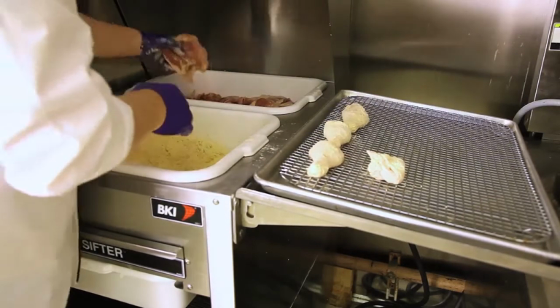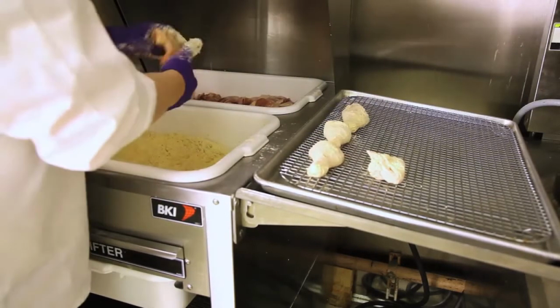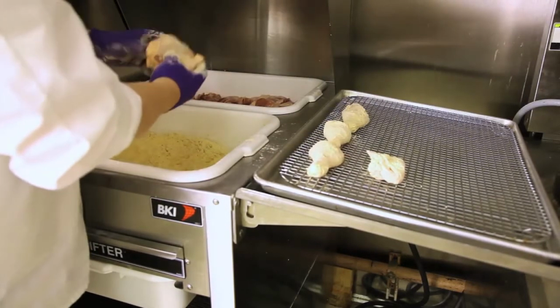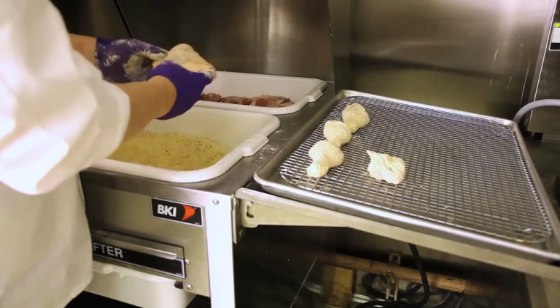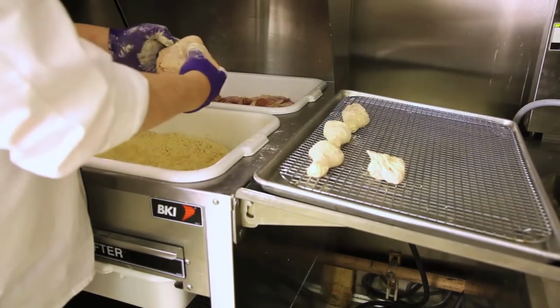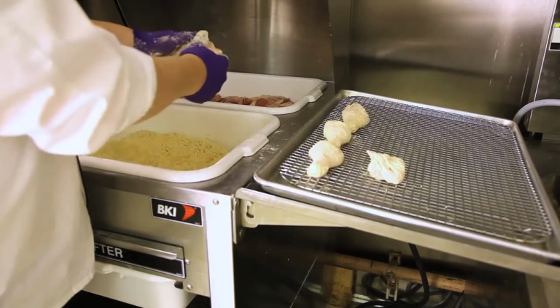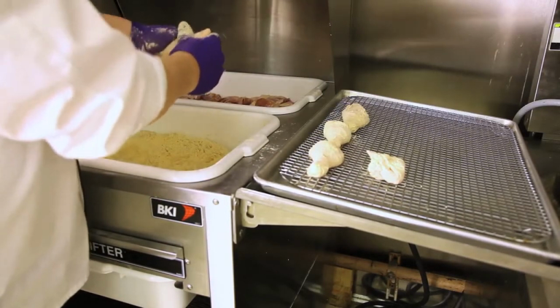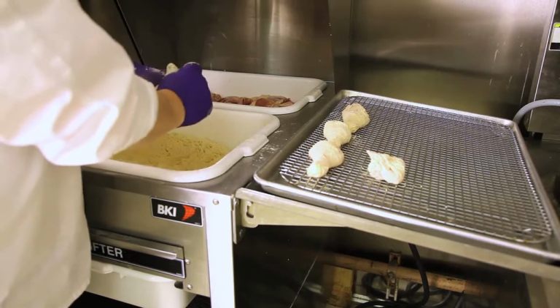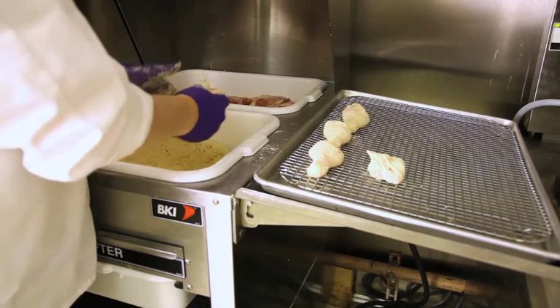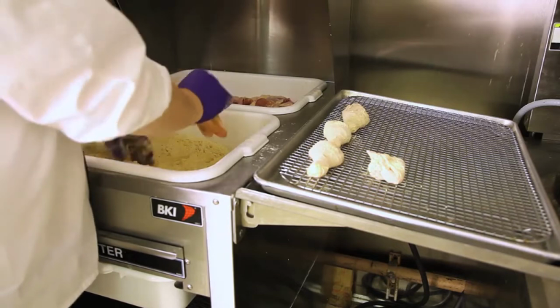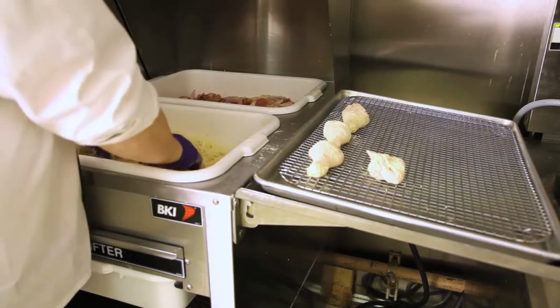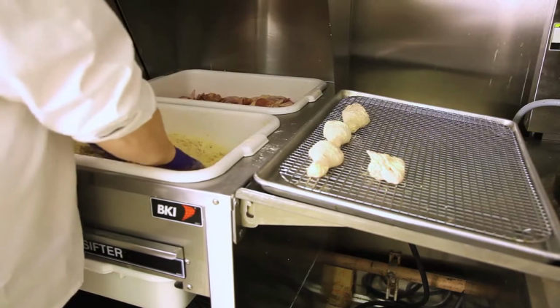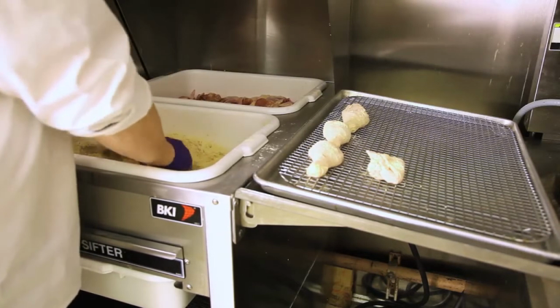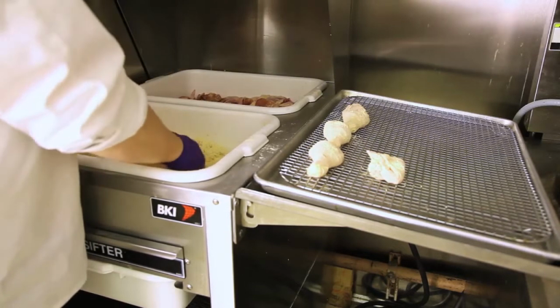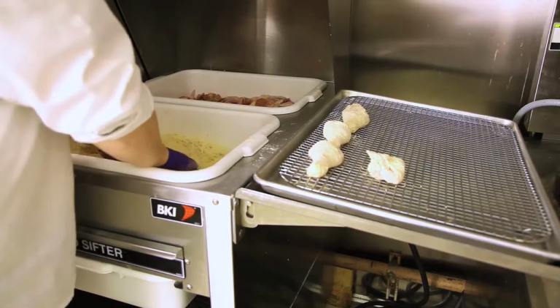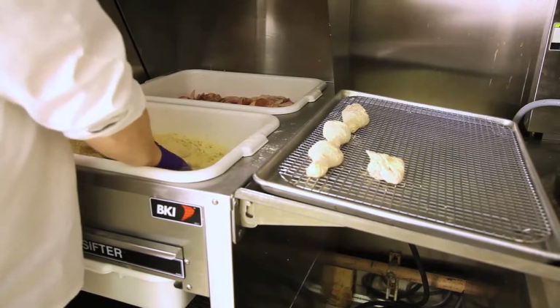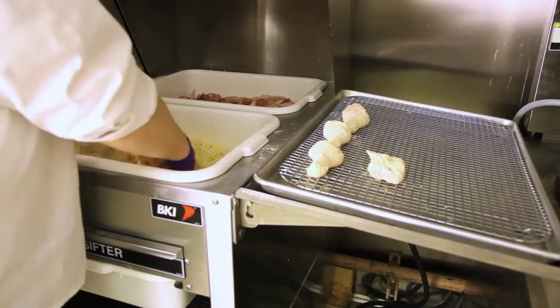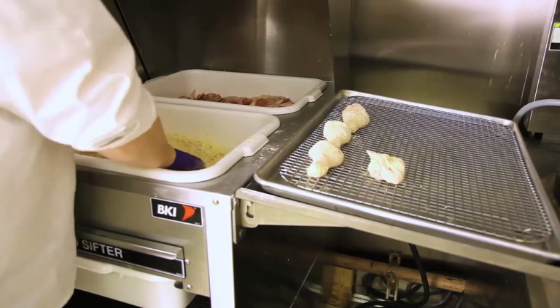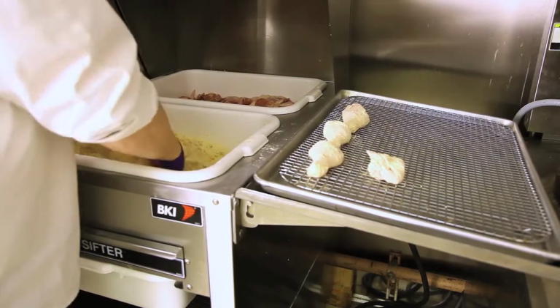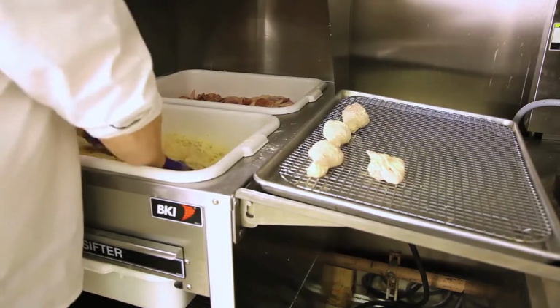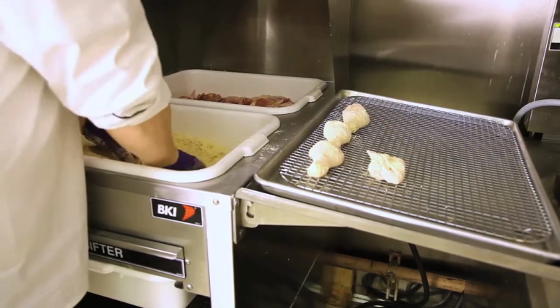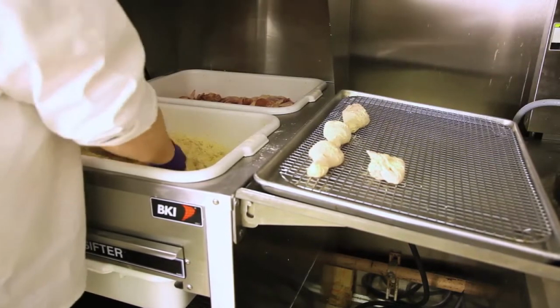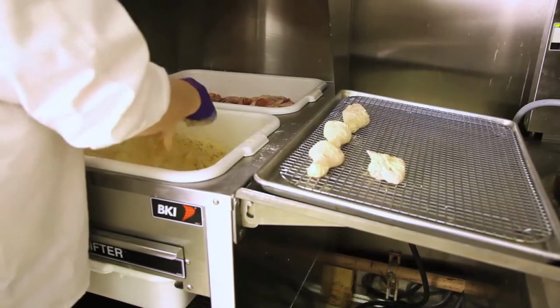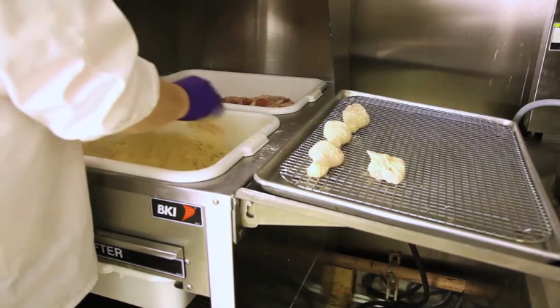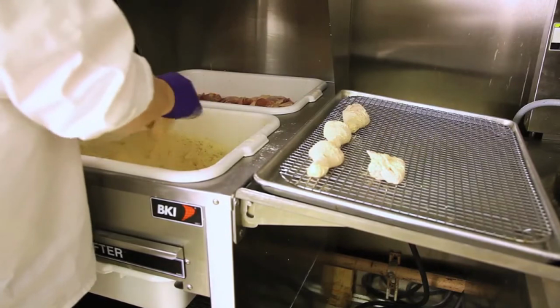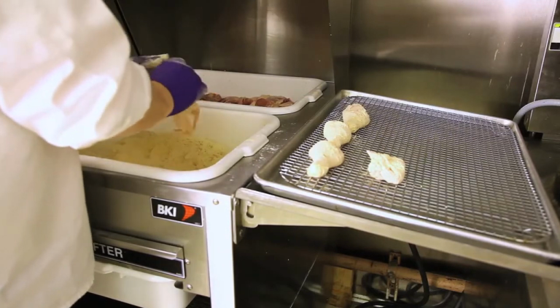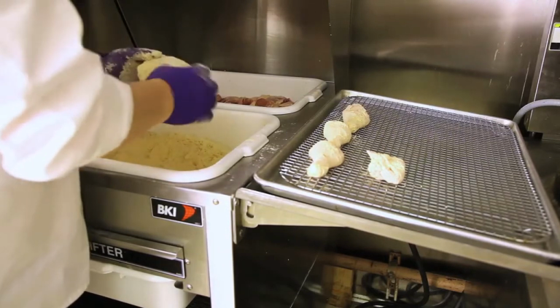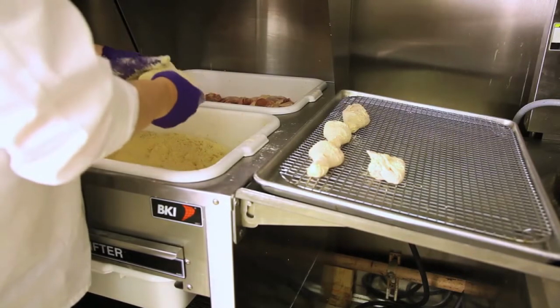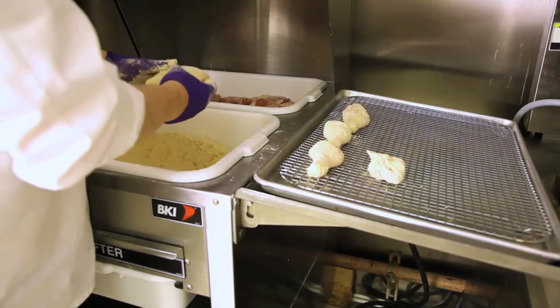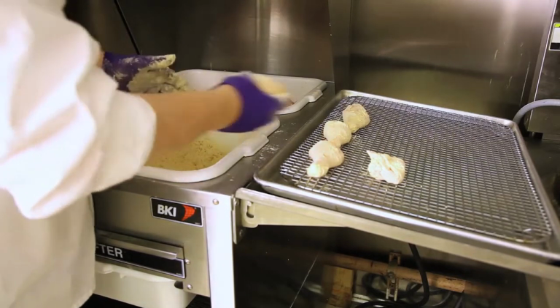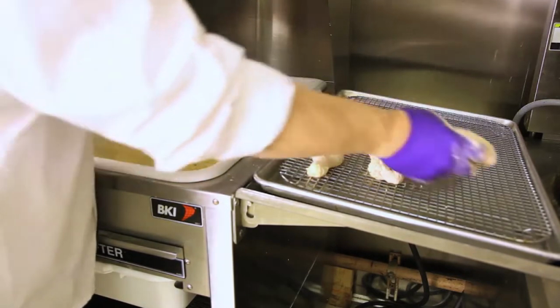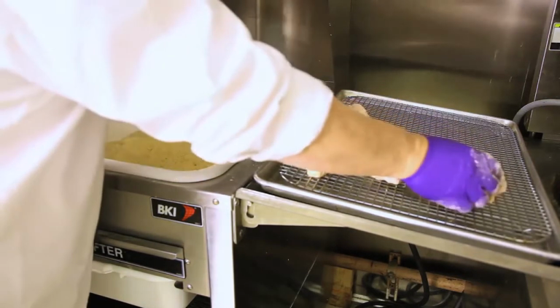With the thigh, we always break the joint on the thigh before breading. Tossed into the breading and pressed. Shaken off and then segregated by part.